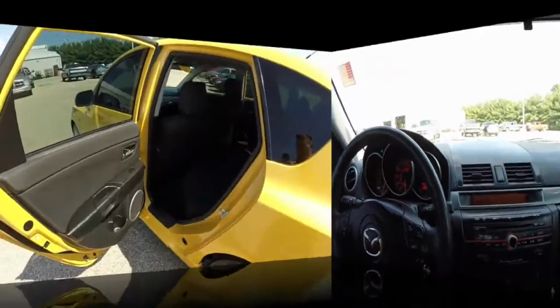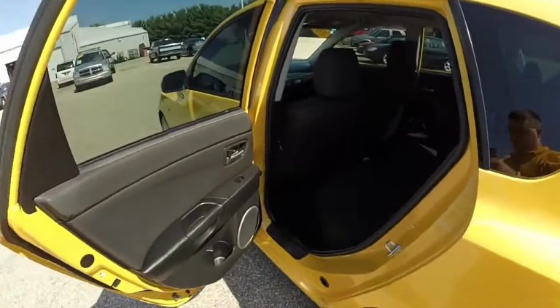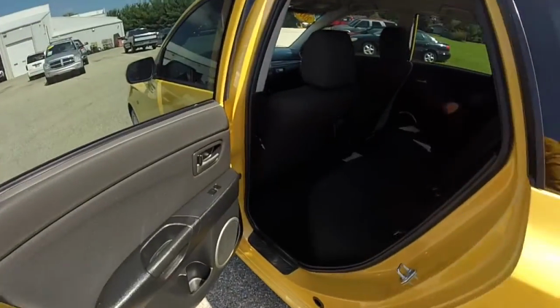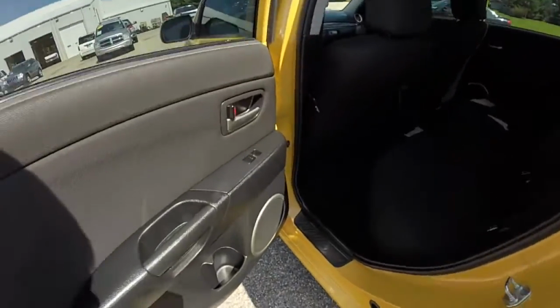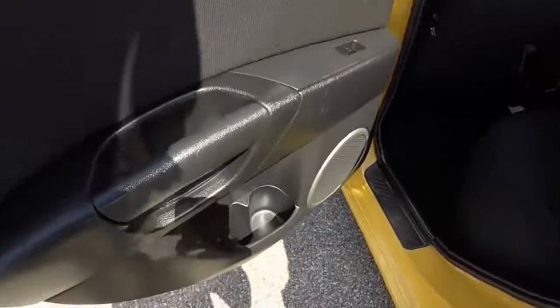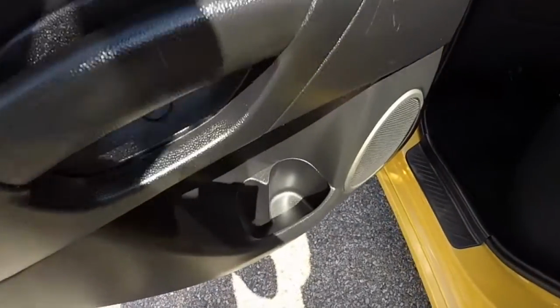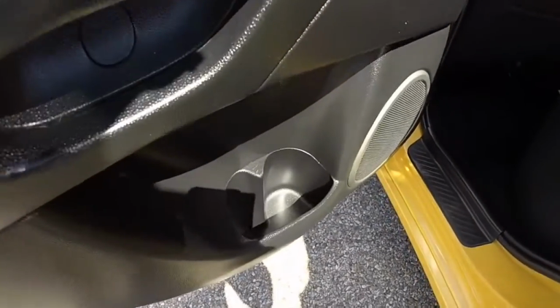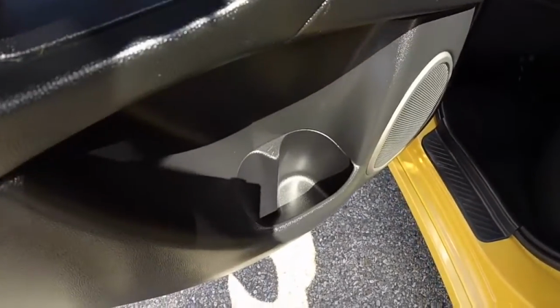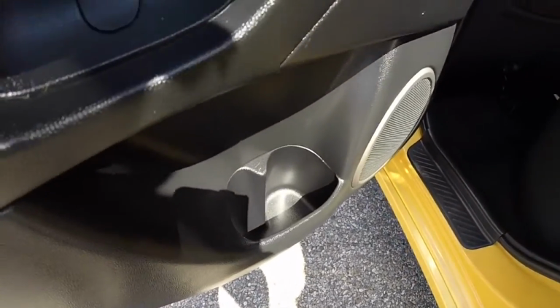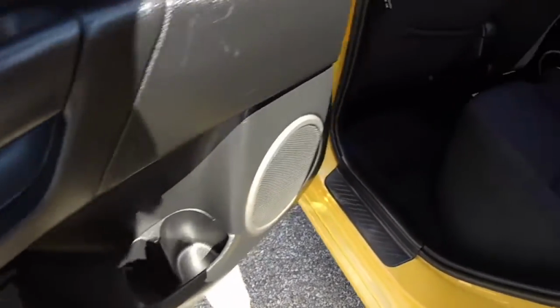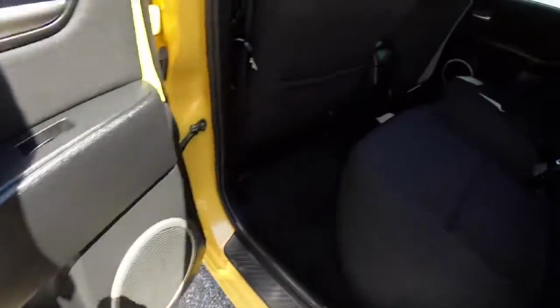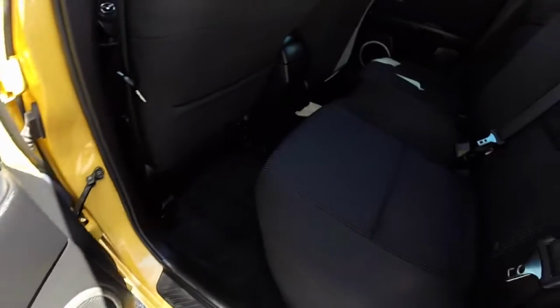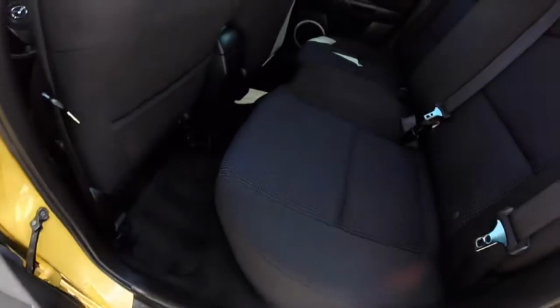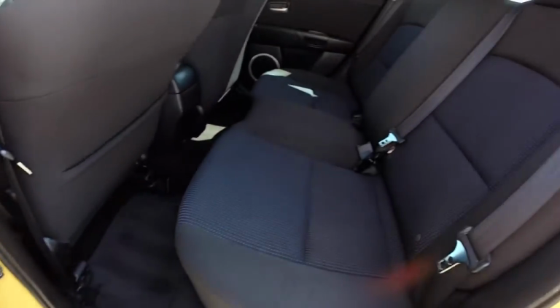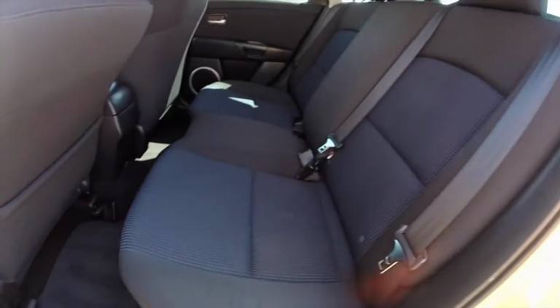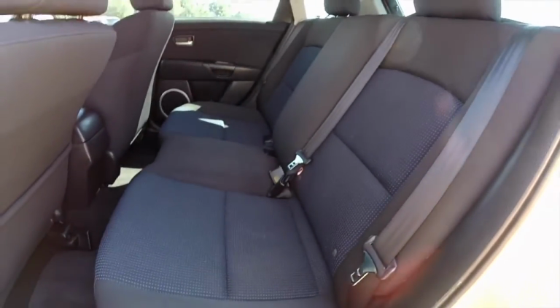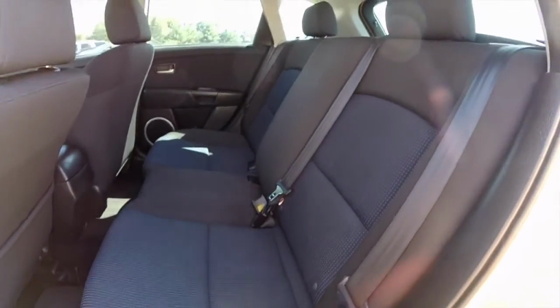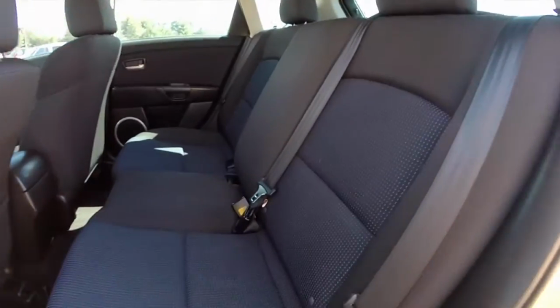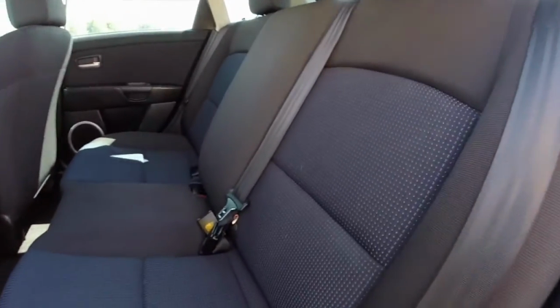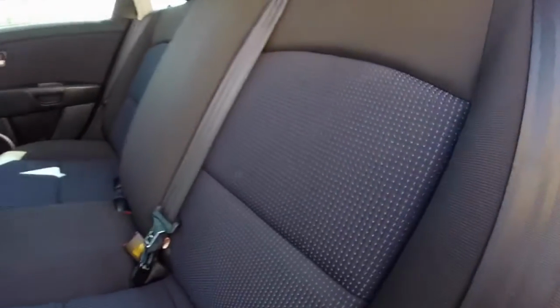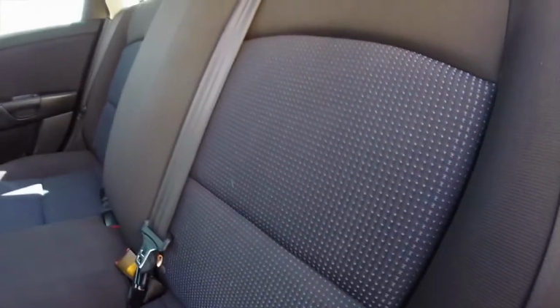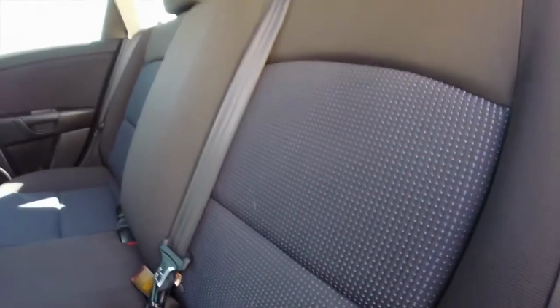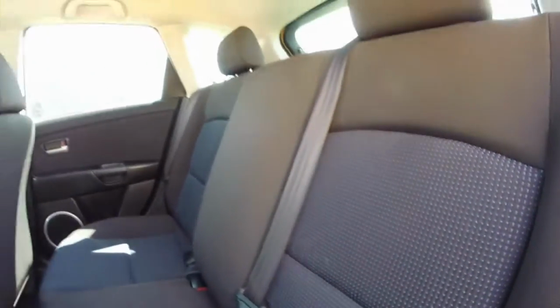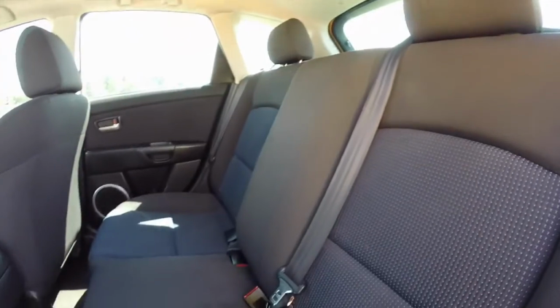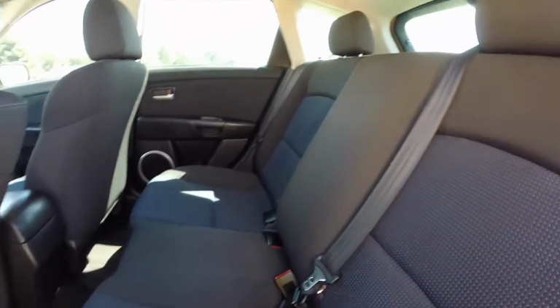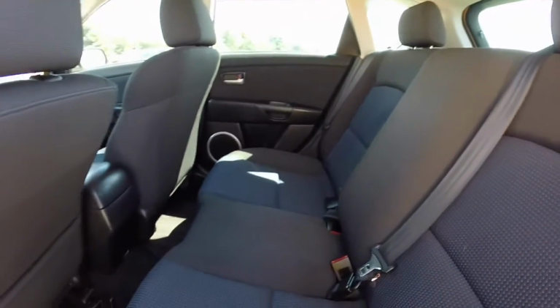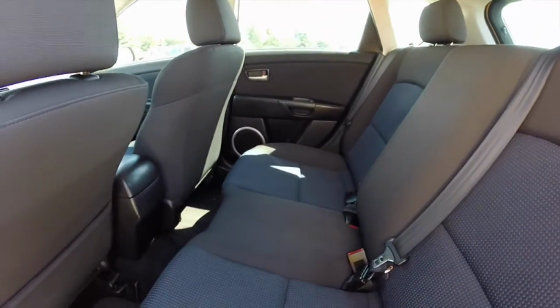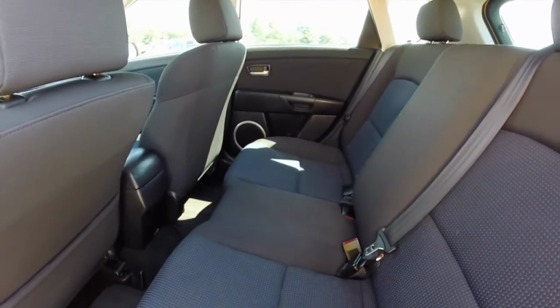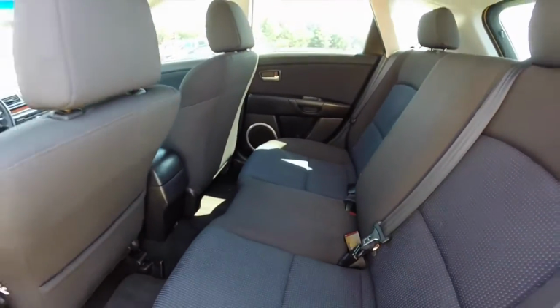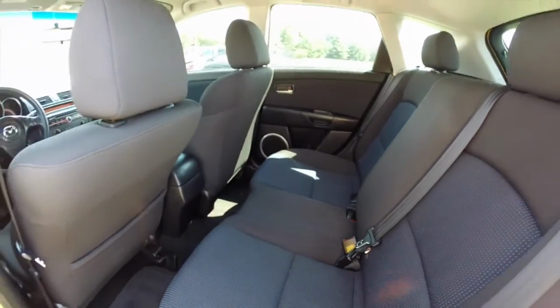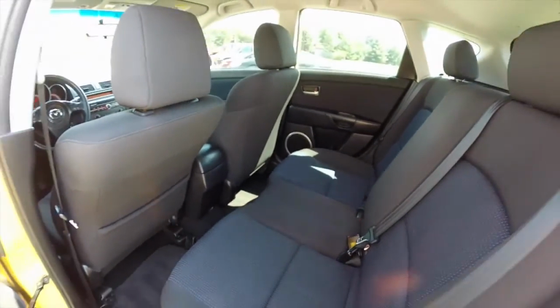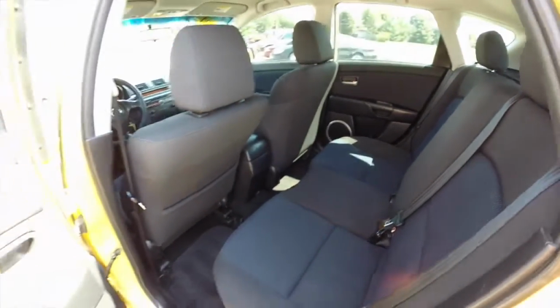Taking a look at the rear seat. Cupholders are molded into the door panels. It does seat three across with the blue cloth repeating in the backseat as well. The seats do fold down 60-40 split.